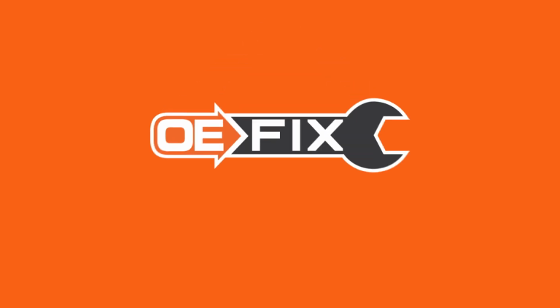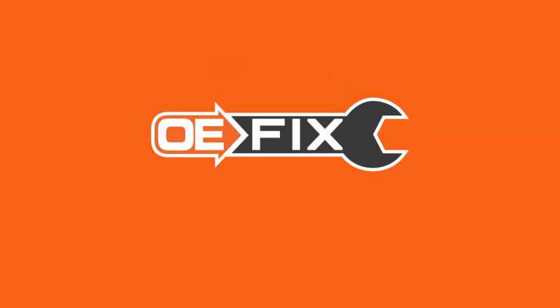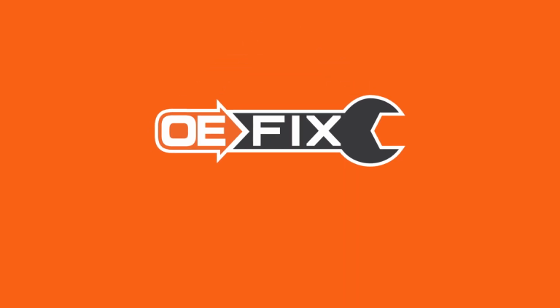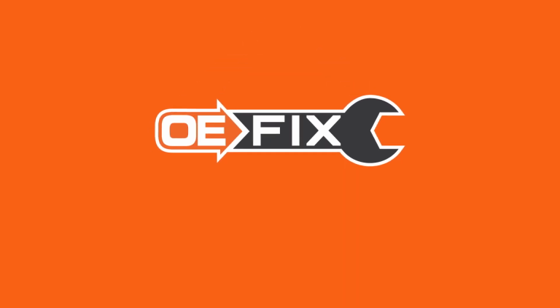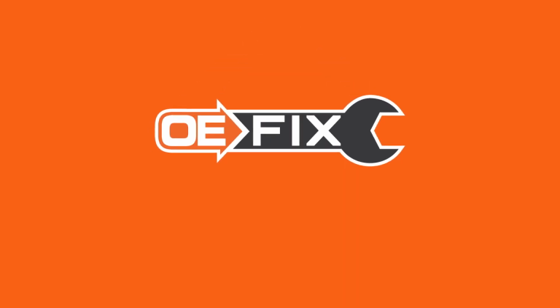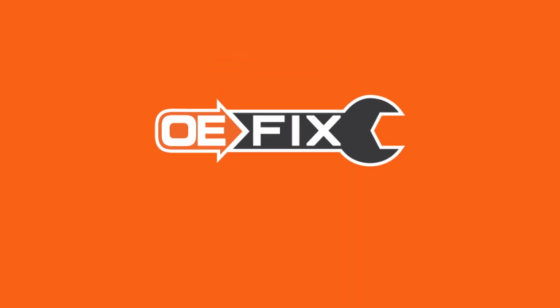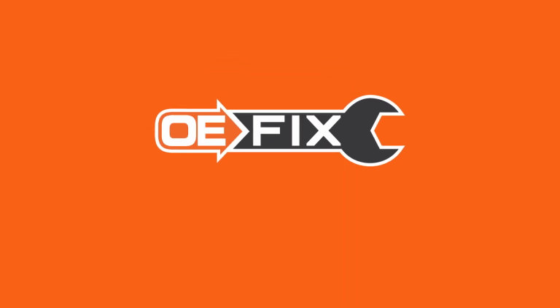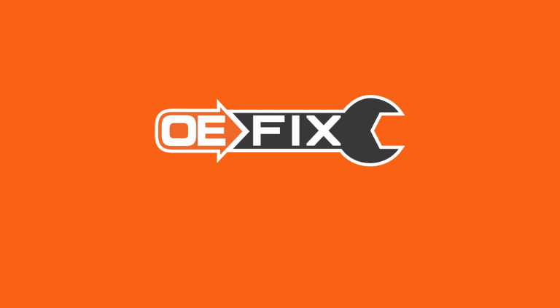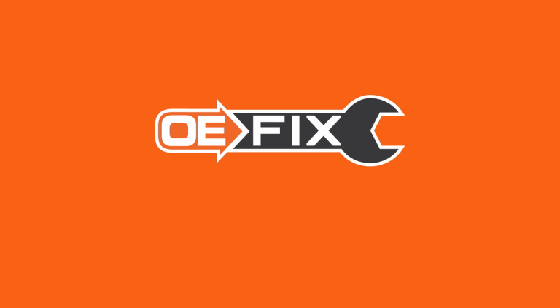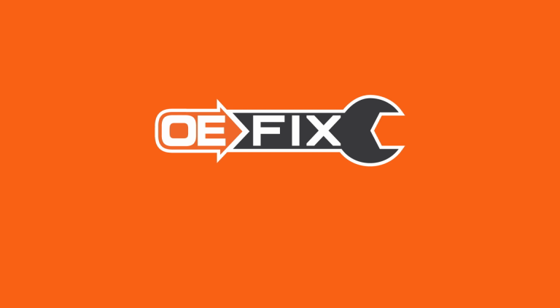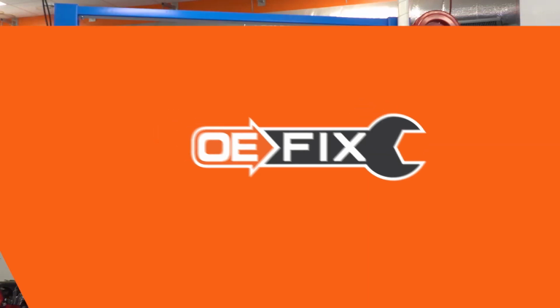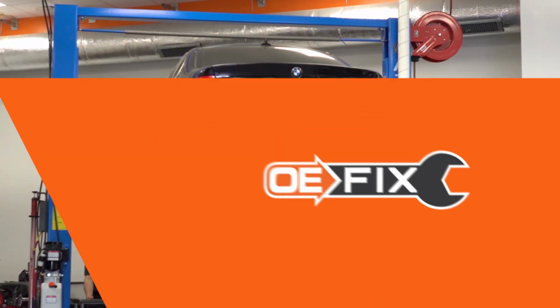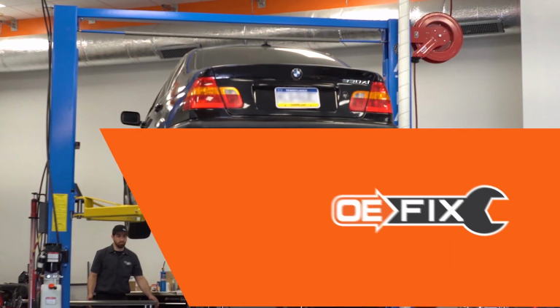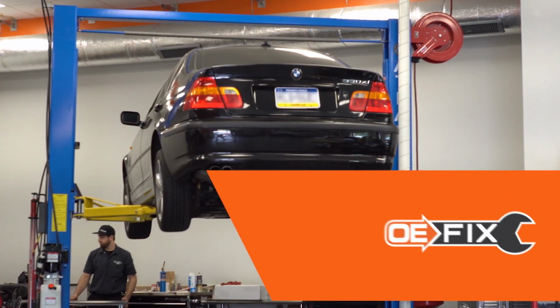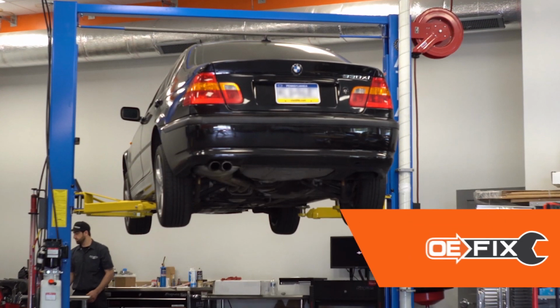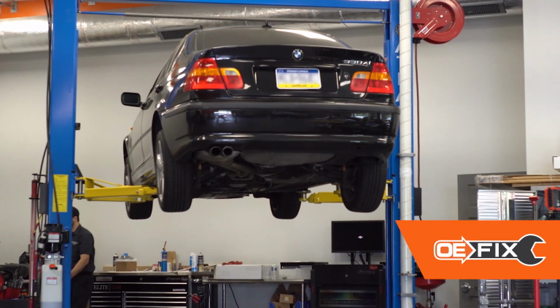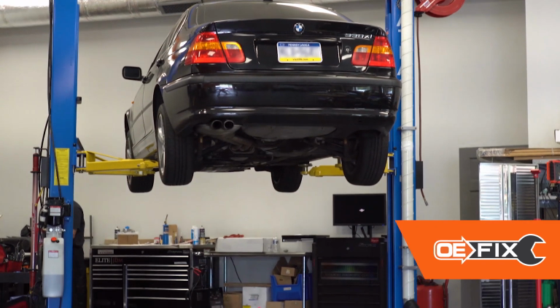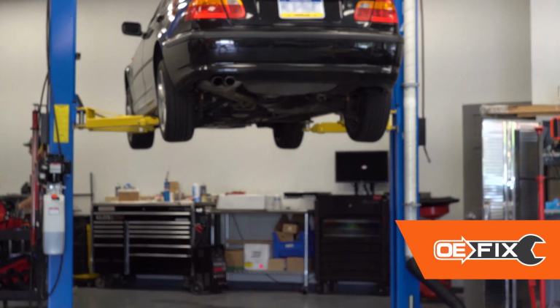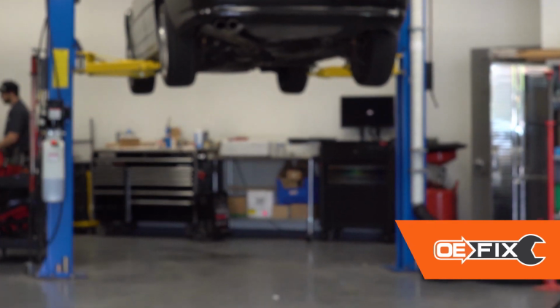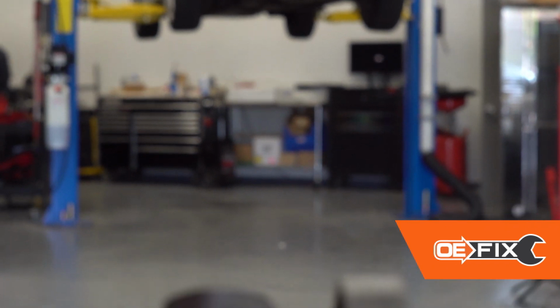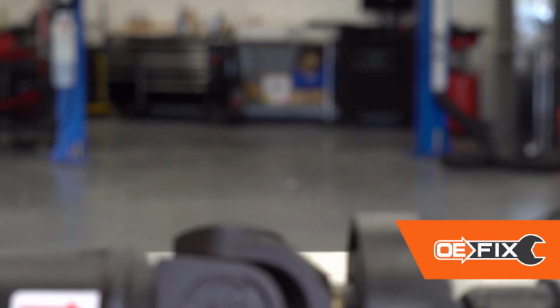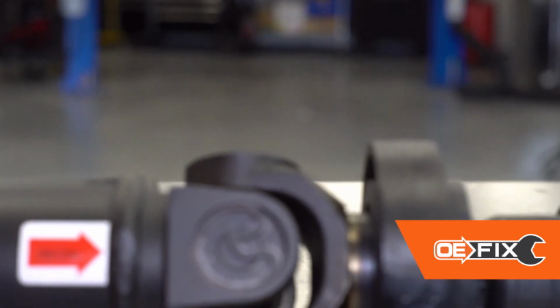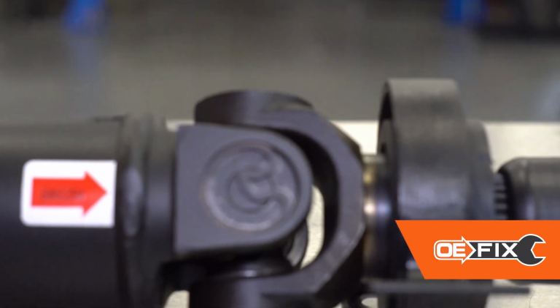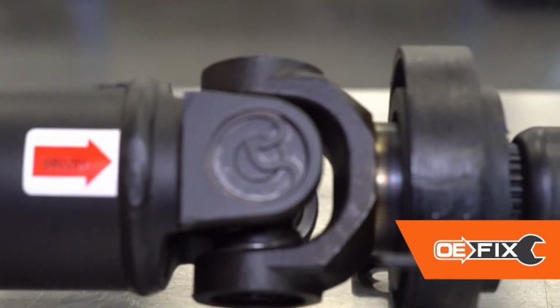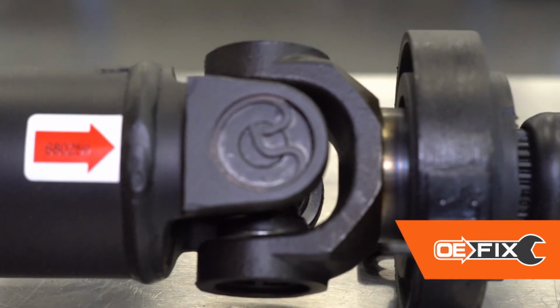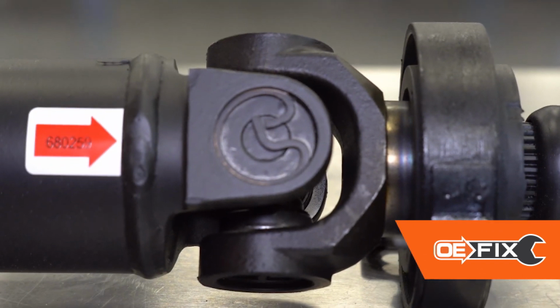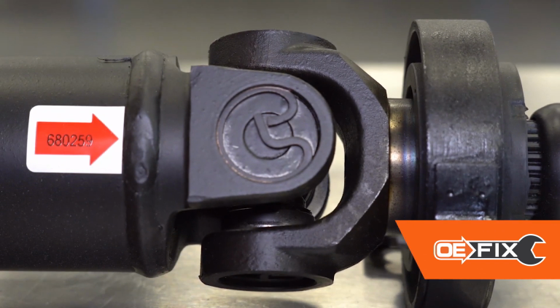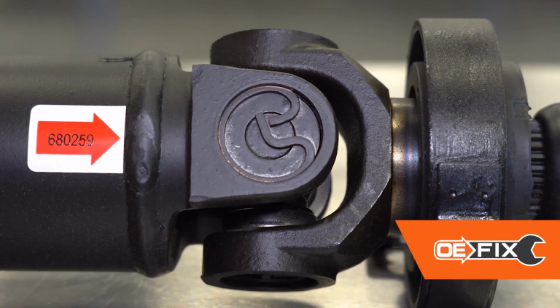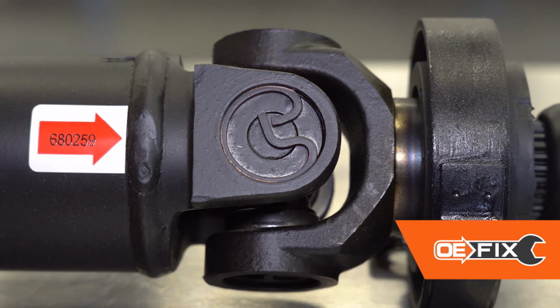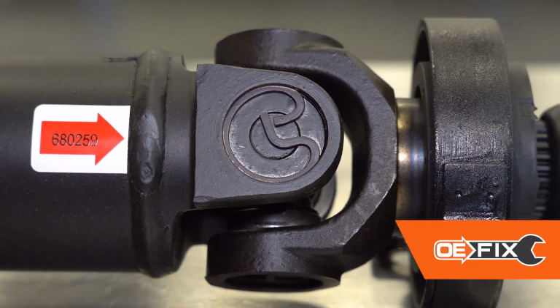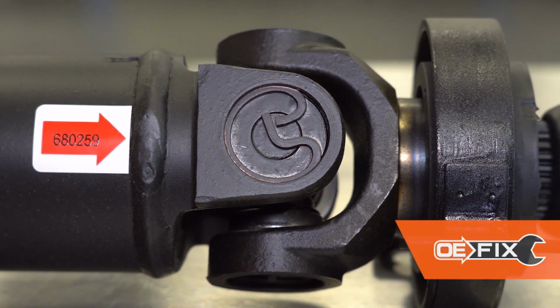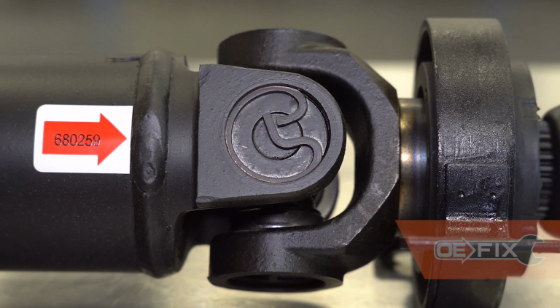Dorman has a better solution with its line of OE fixed drive shafts — a cost-effective solution to original equipment dealer parts and more convenient than other aftermarket offerings. Each Dorman drive shaft is a 100% brand-new part.